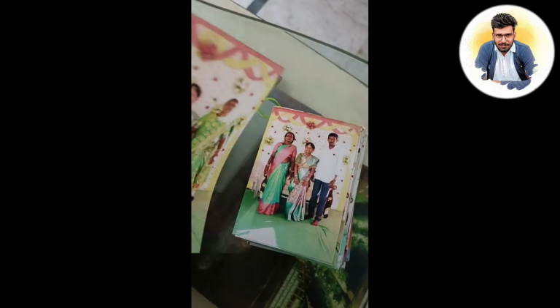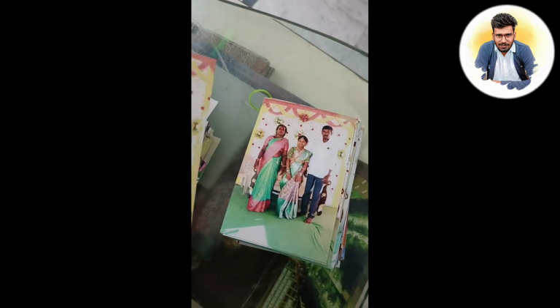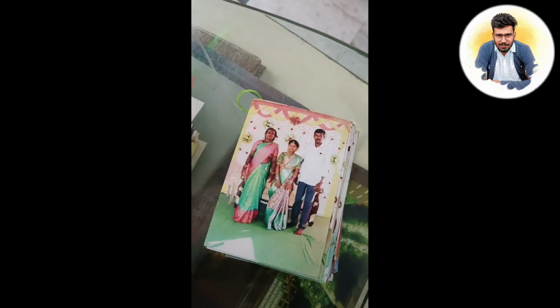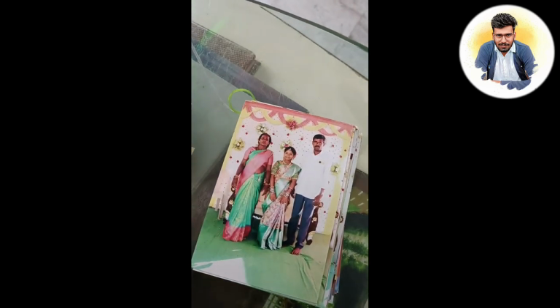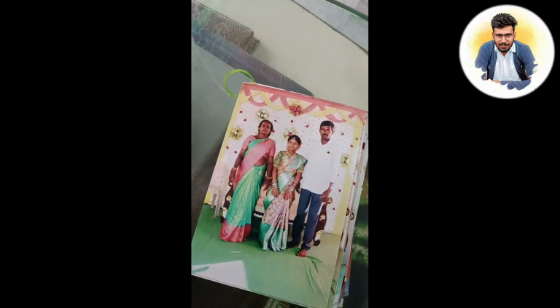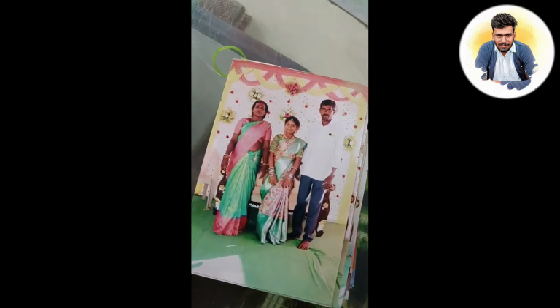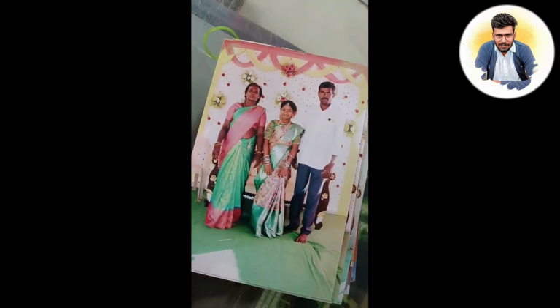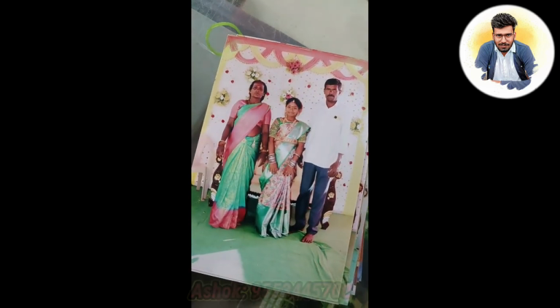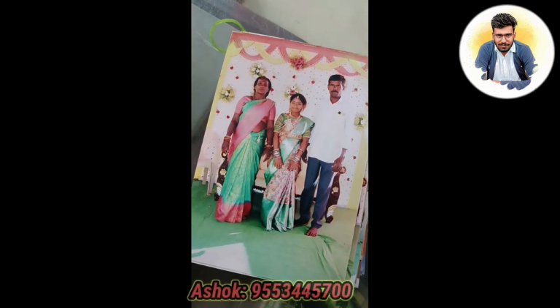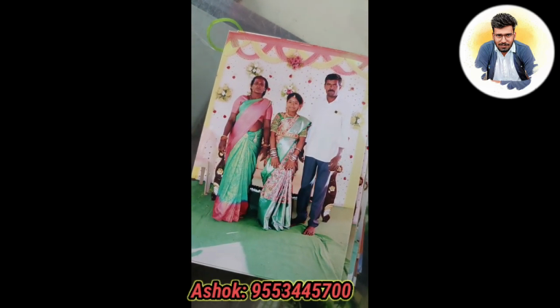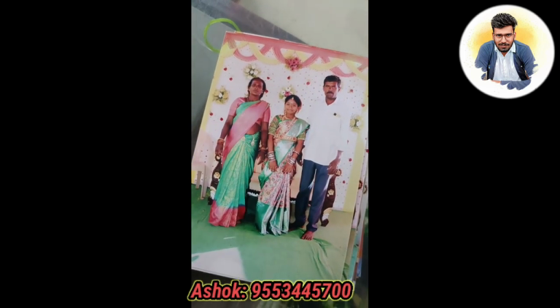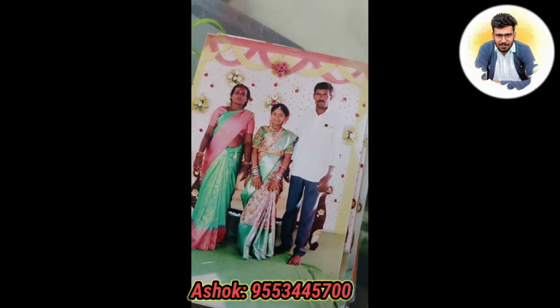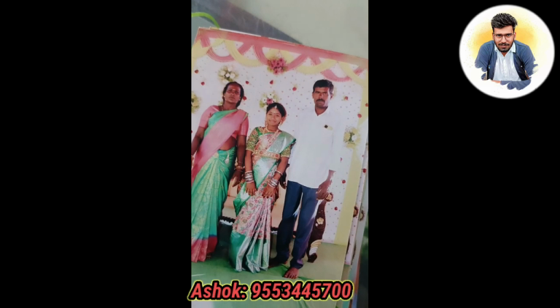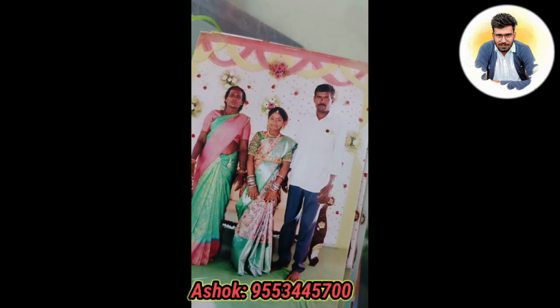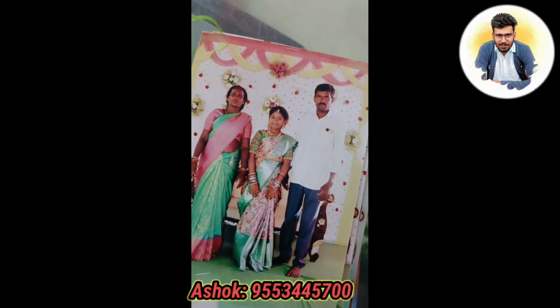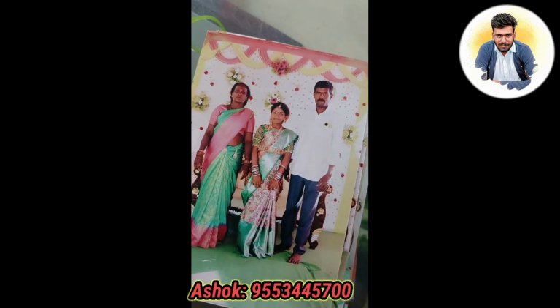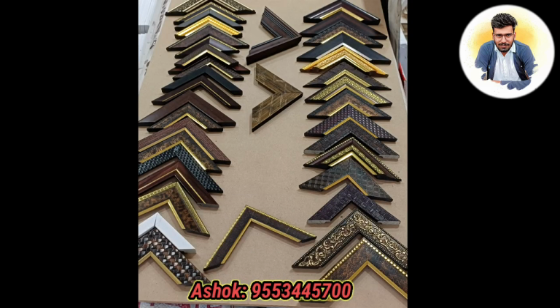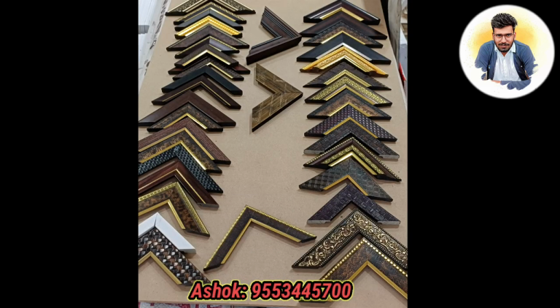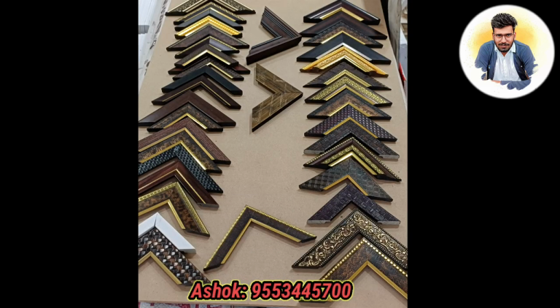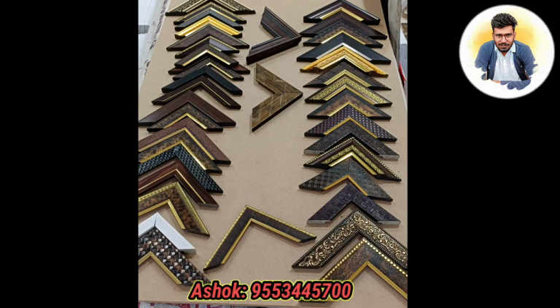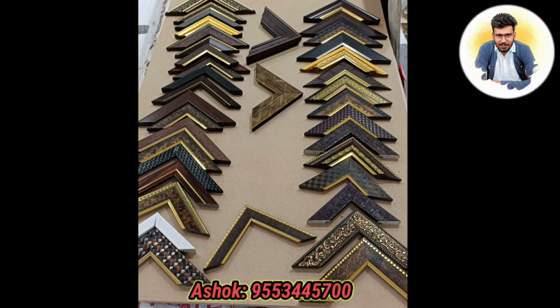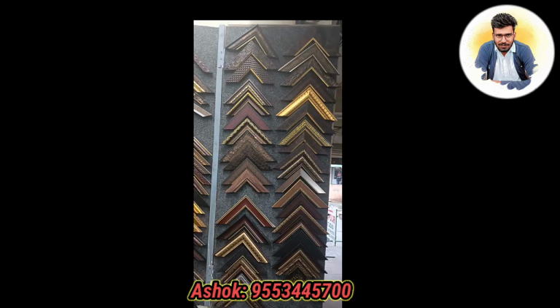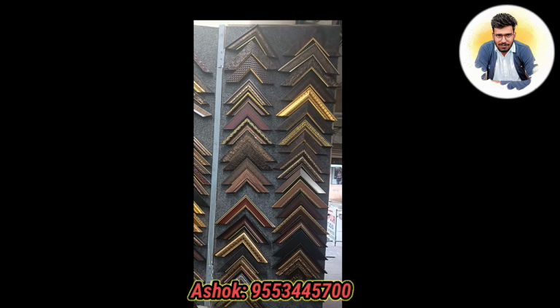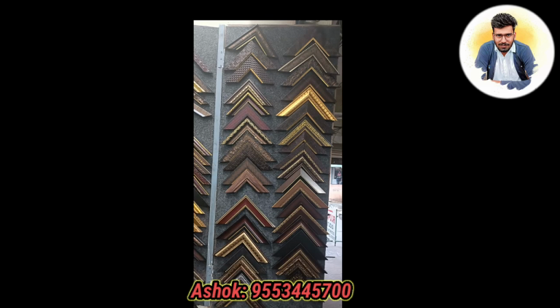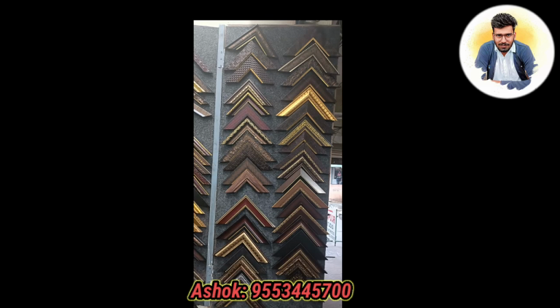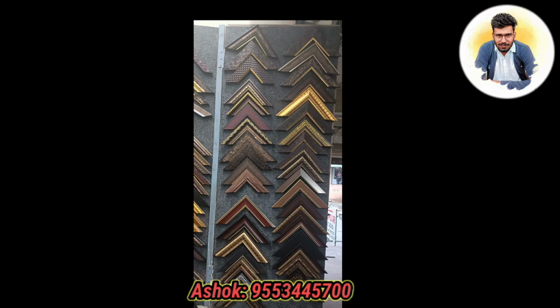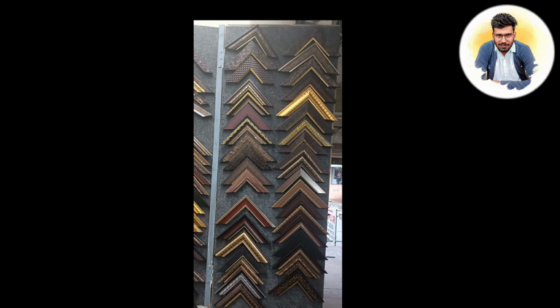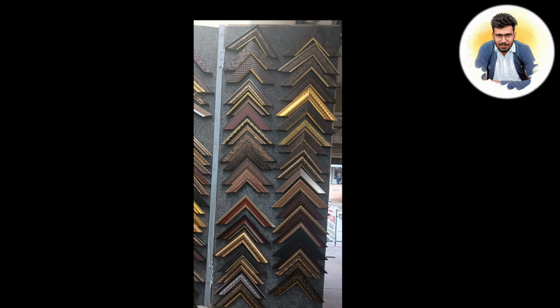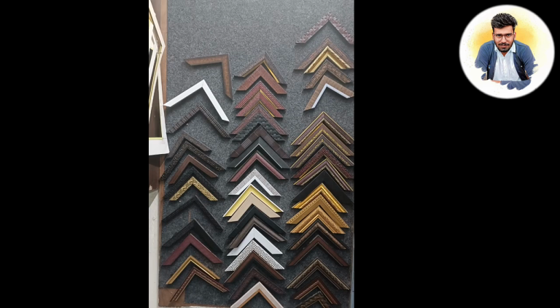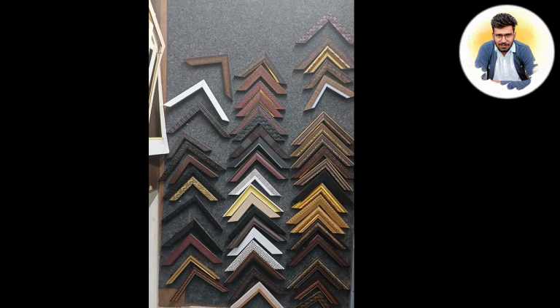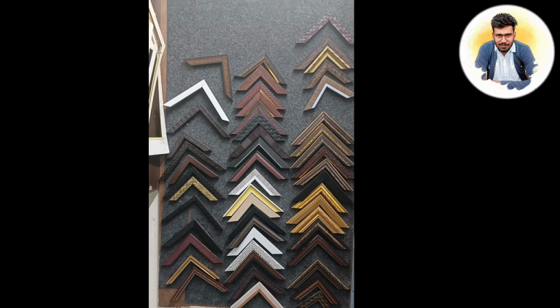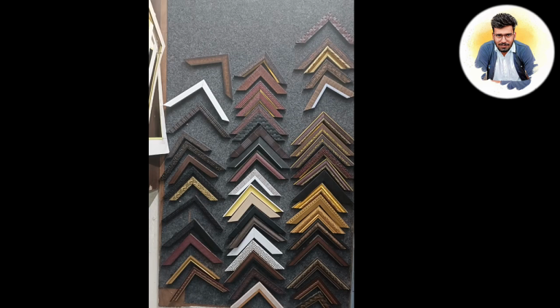I will show you the number of contacts. I will show you the price. I will show you the video. This is a photo printer.